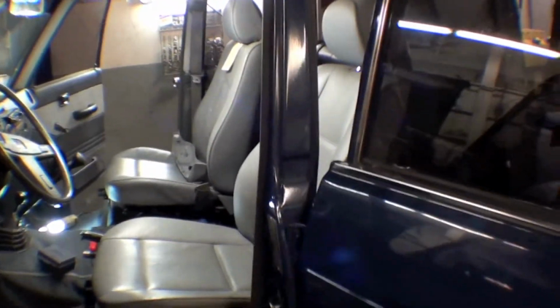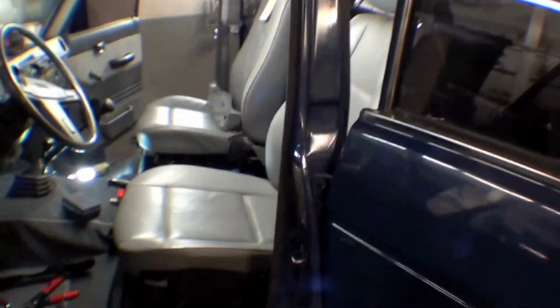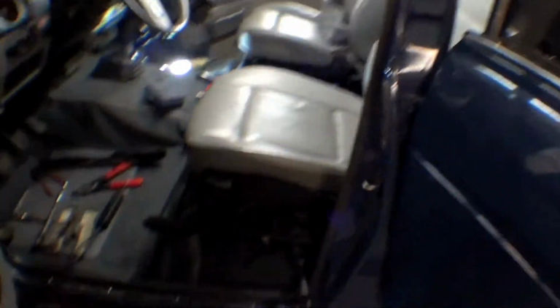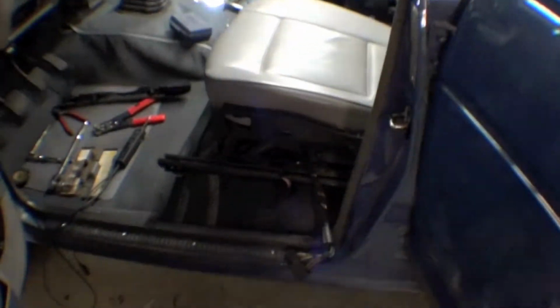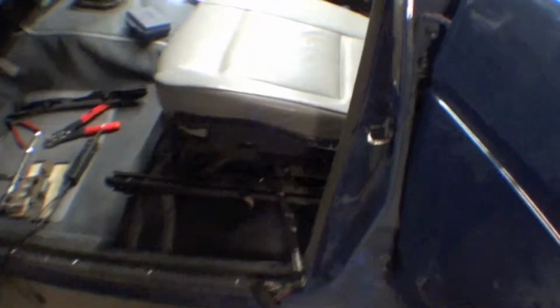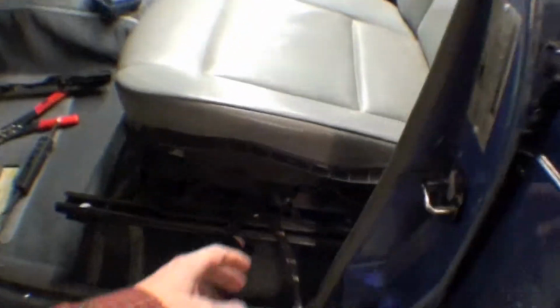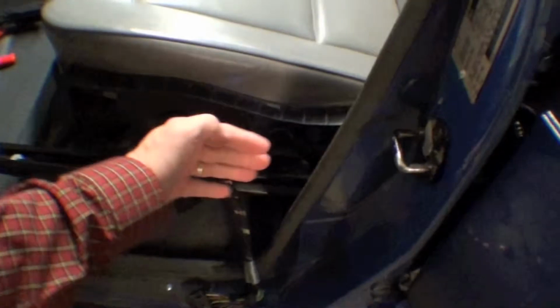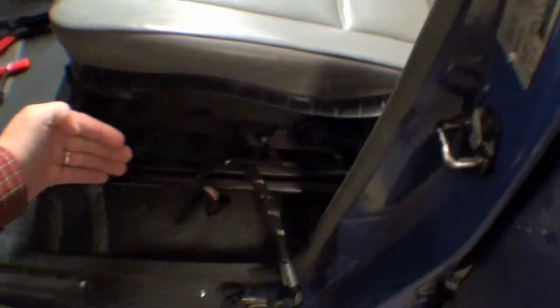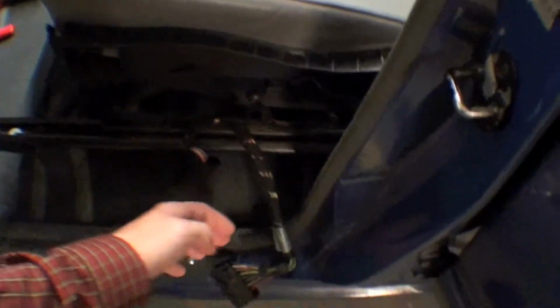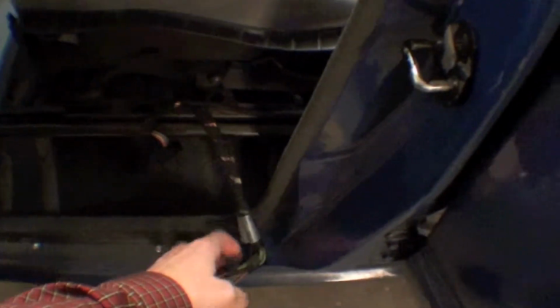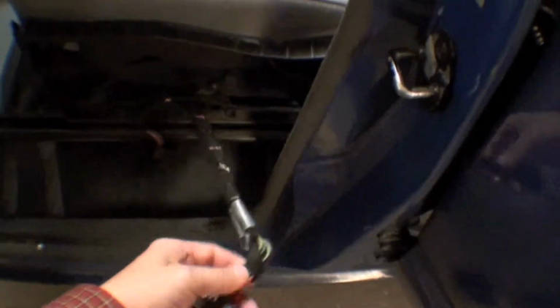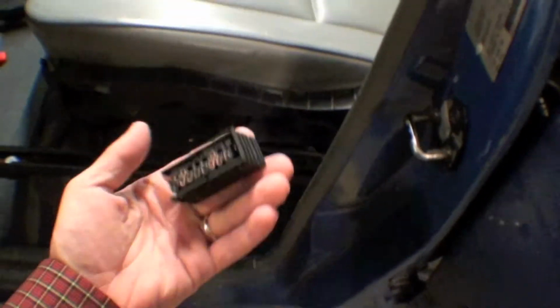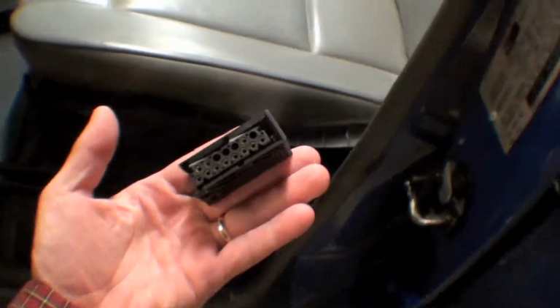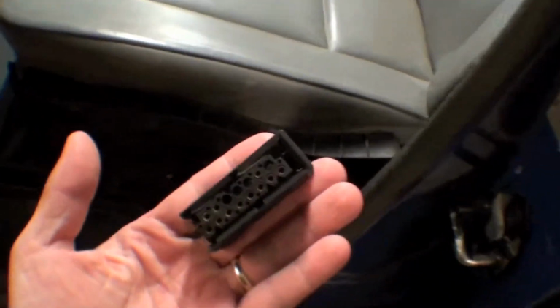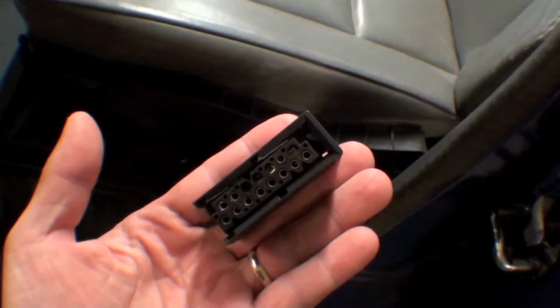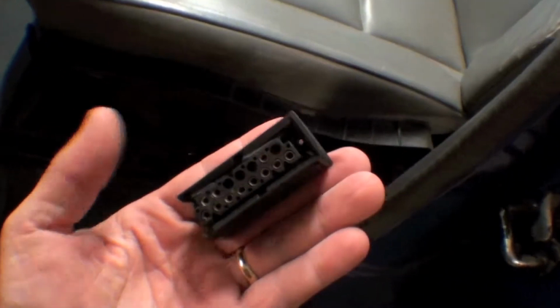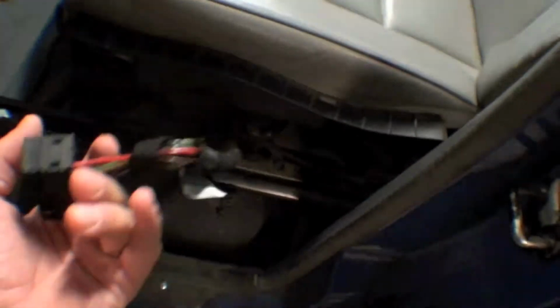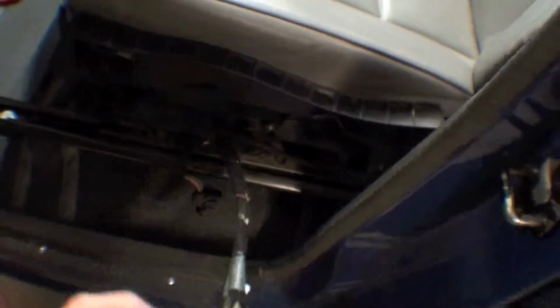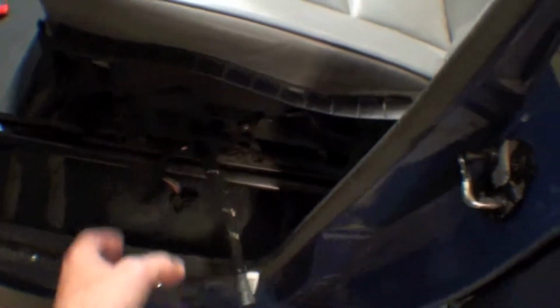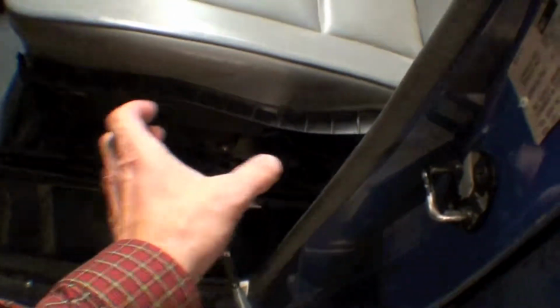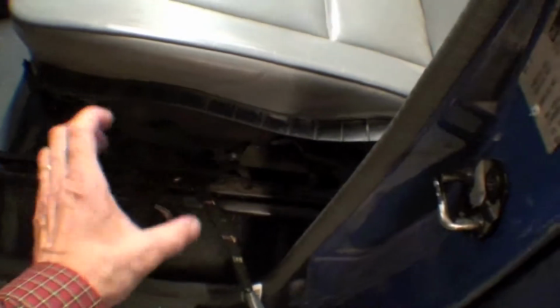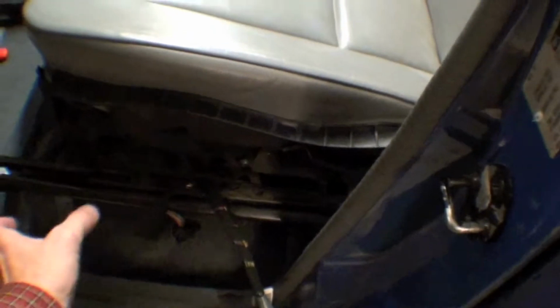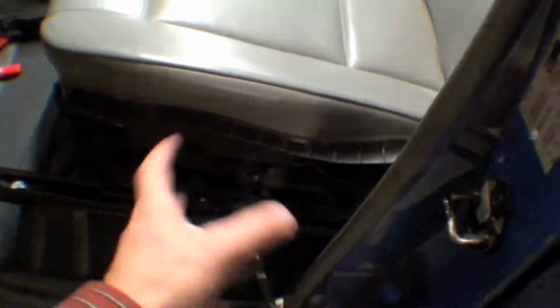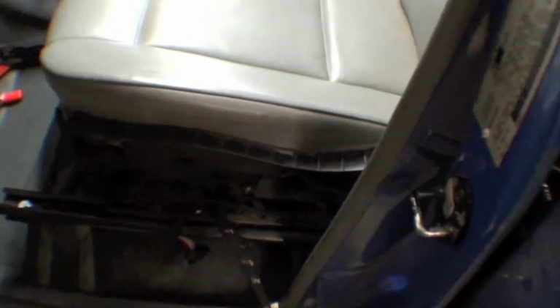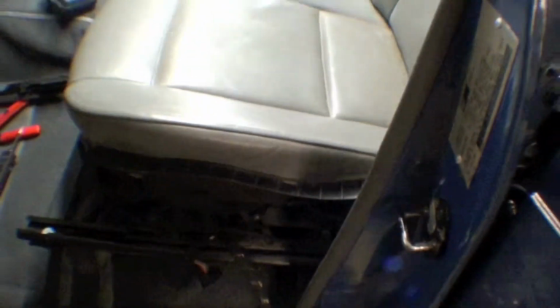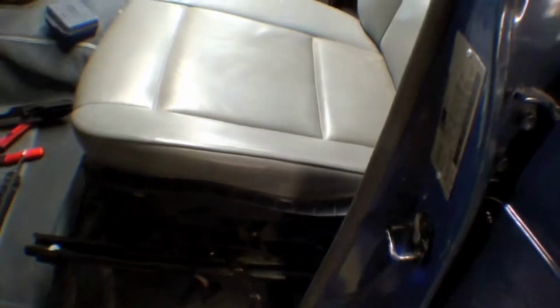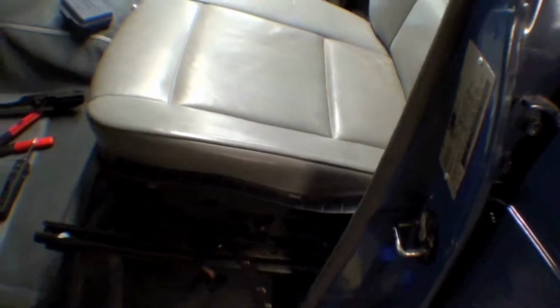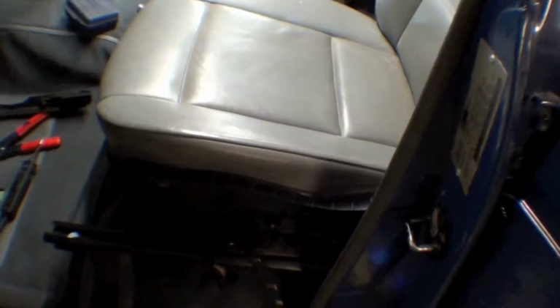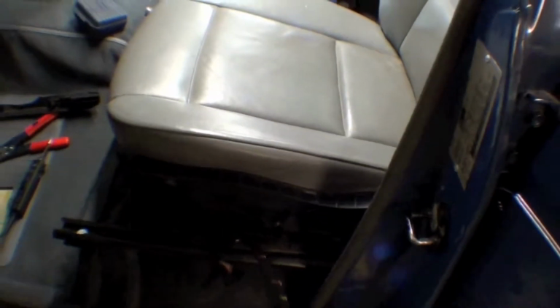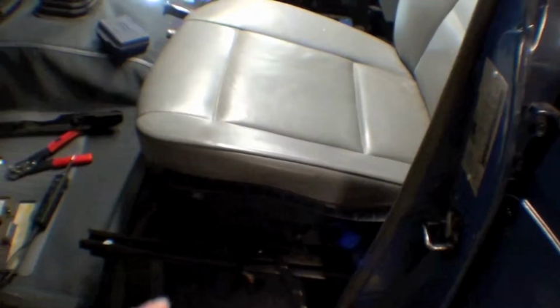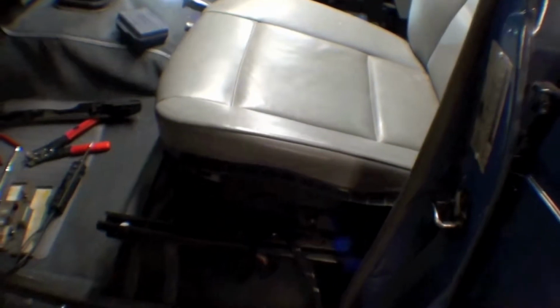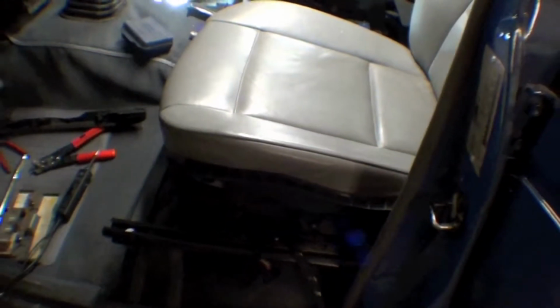One of the things we did find is it's going to need a new sort of brain for the seat. It plugs in here, and it's this side piece that gives it the up, down, forward, and back — and that doesn't work, but we've ordered a brand new one.